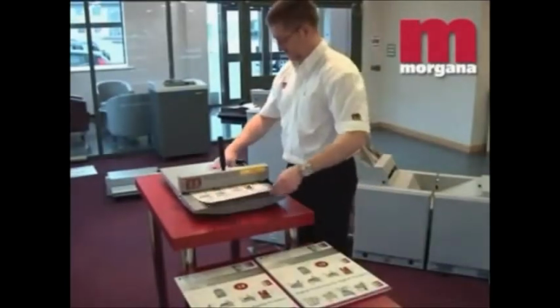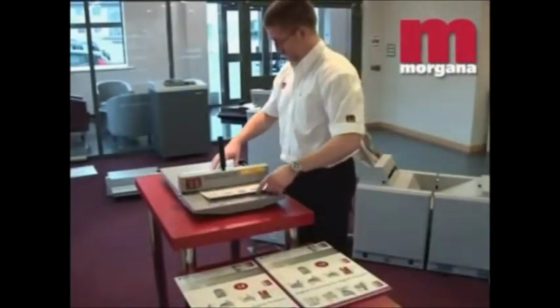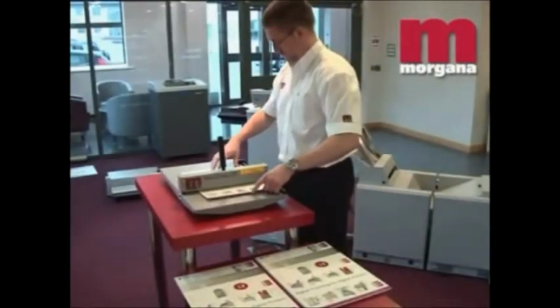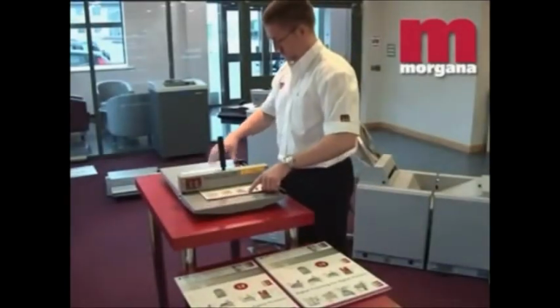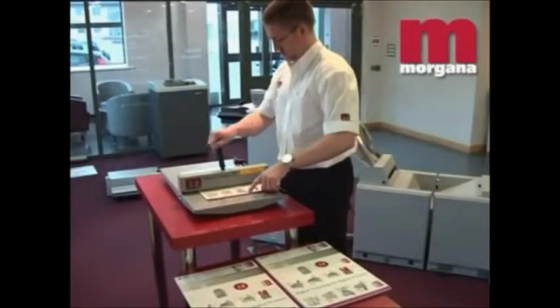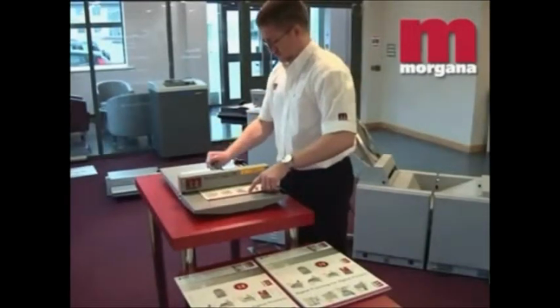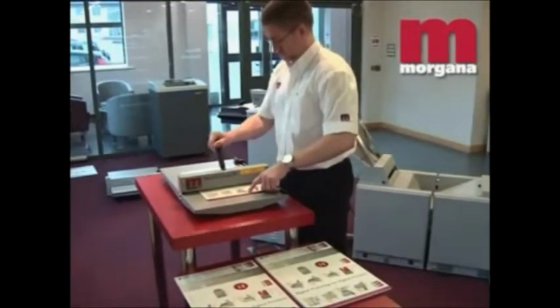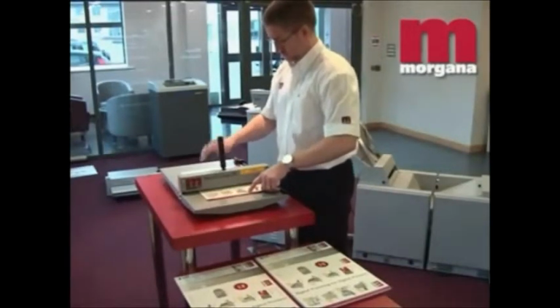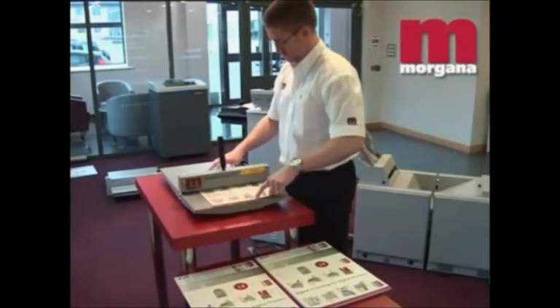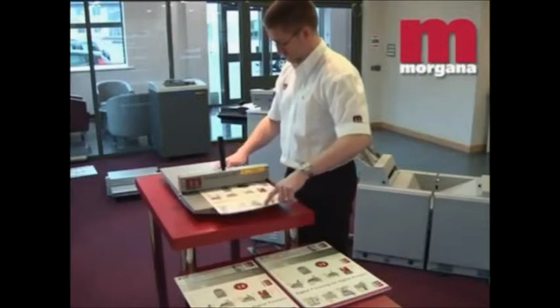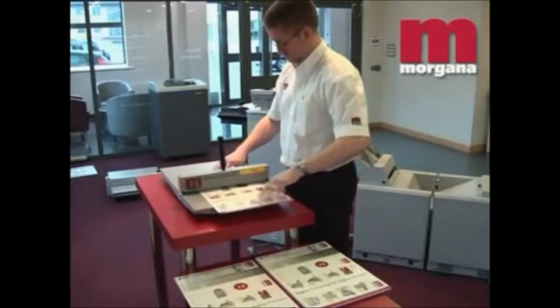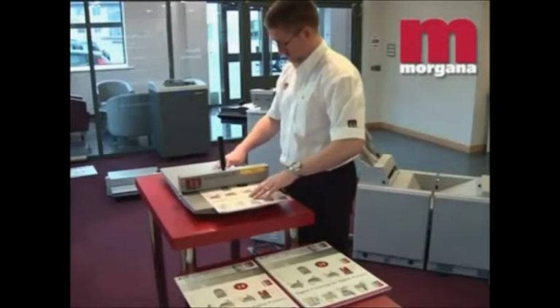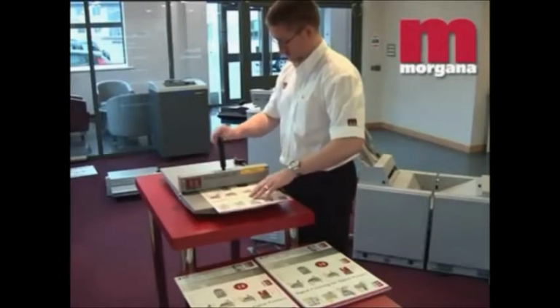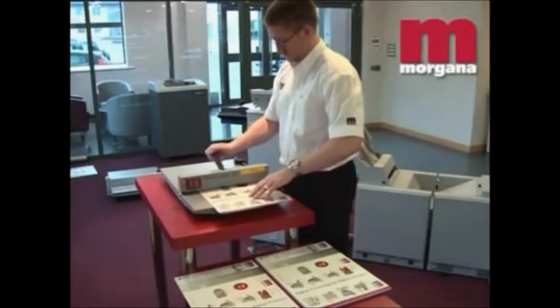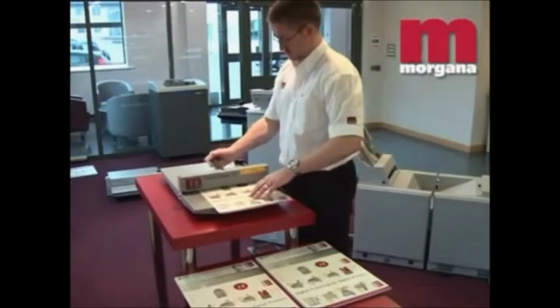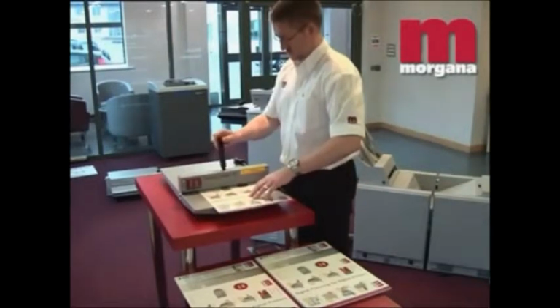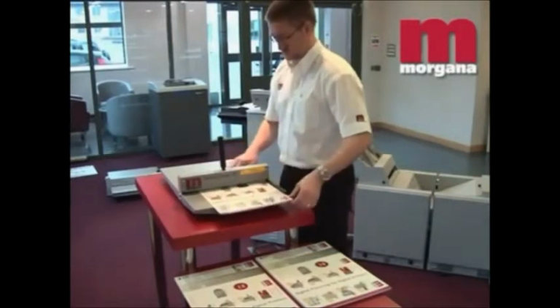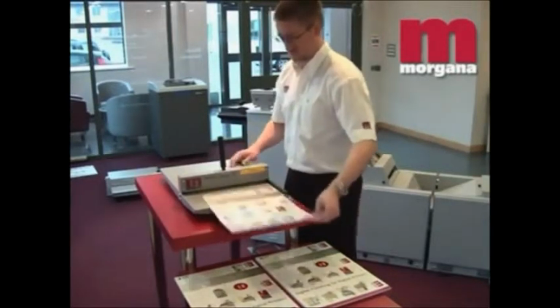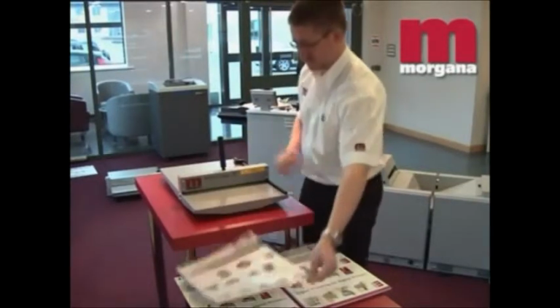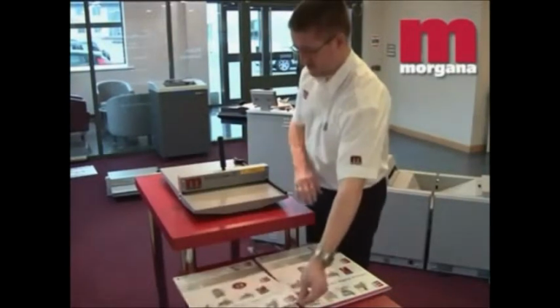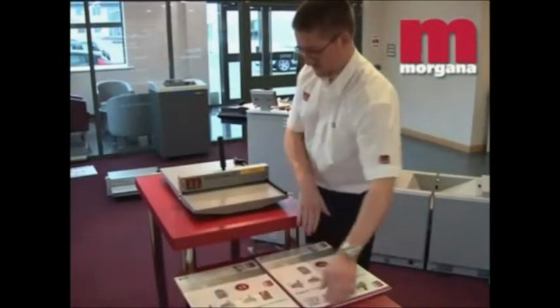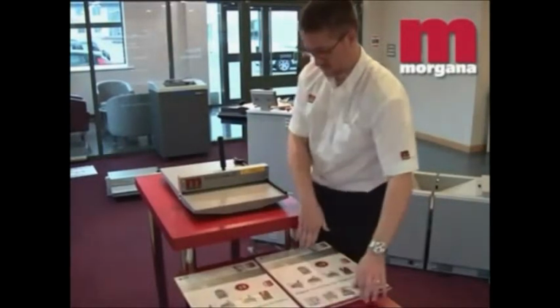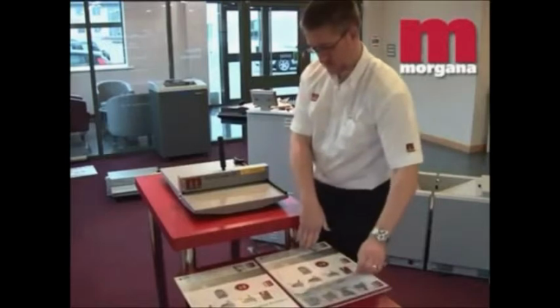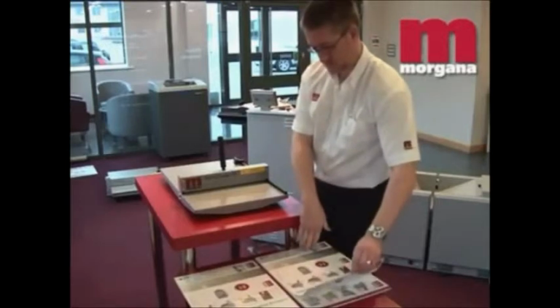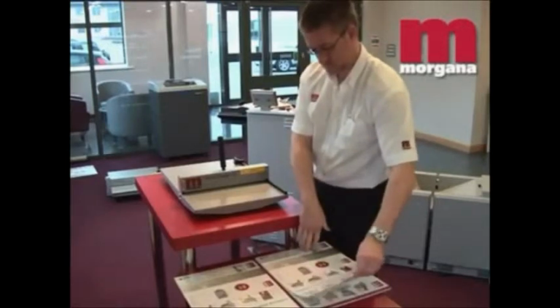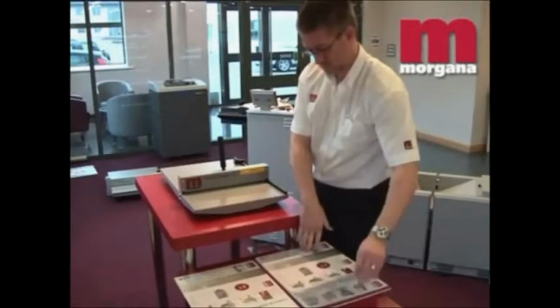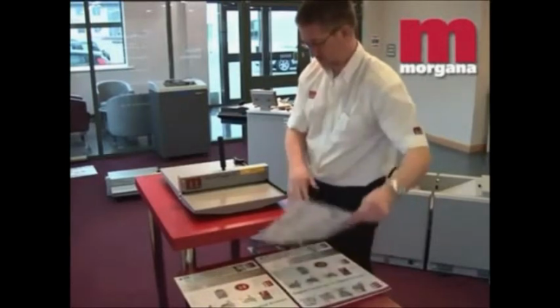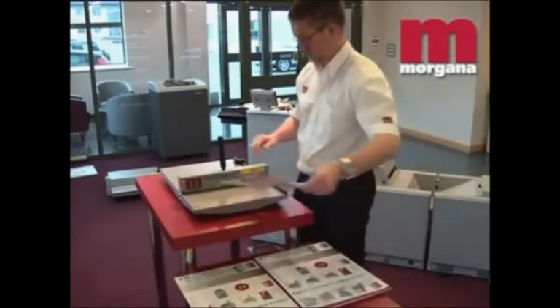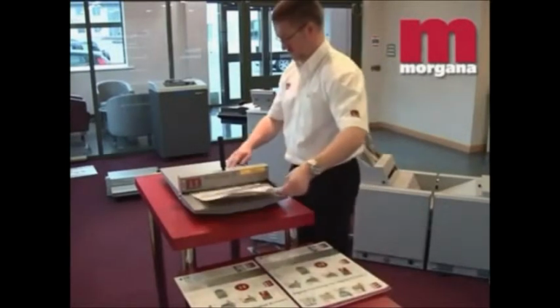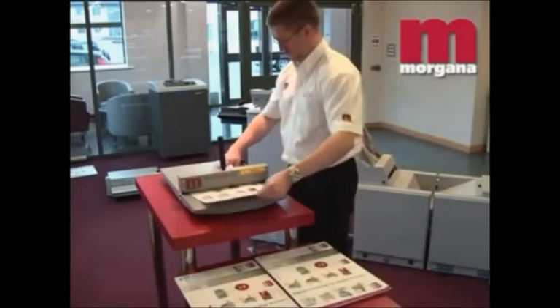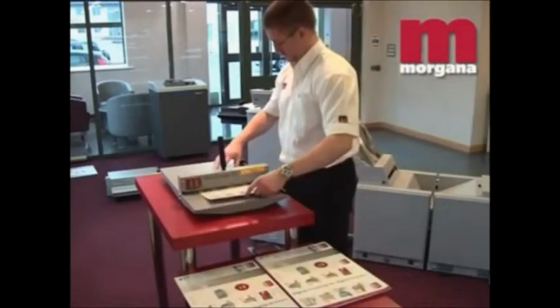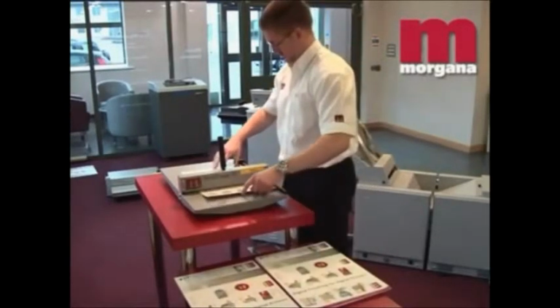The Morgana Docu-crease is available in two sizes: a 13.7 inch model for portrait format or a 20.4 inch model for standard sheets. It can also be supplied for left-handed or right-handed operation.